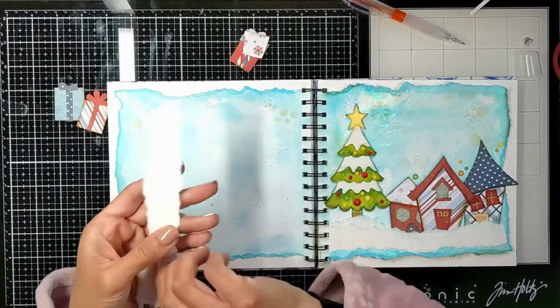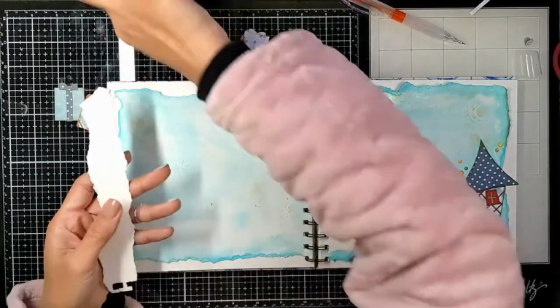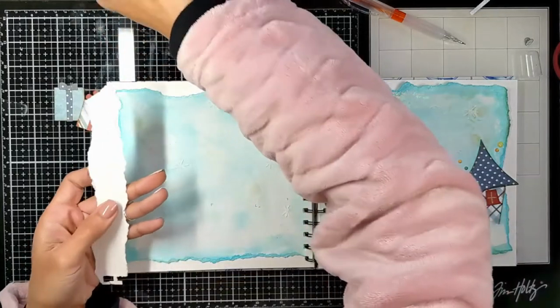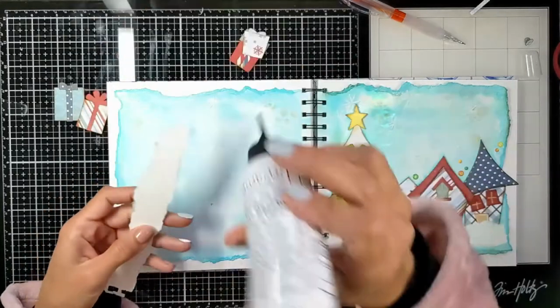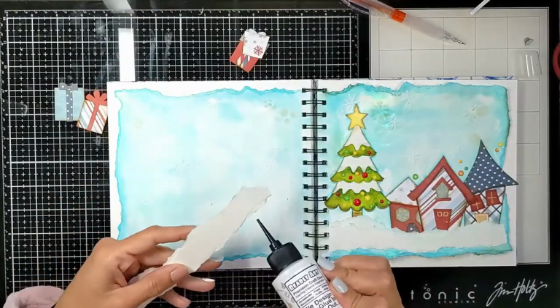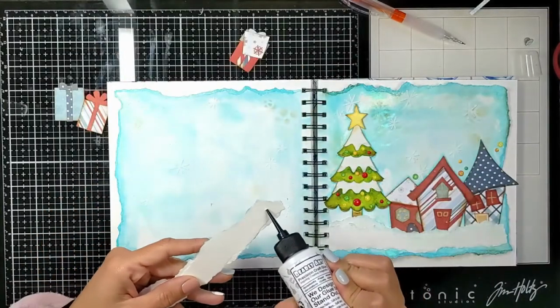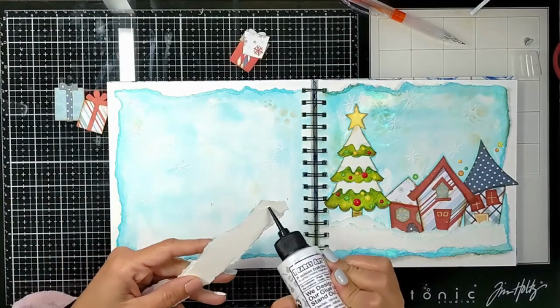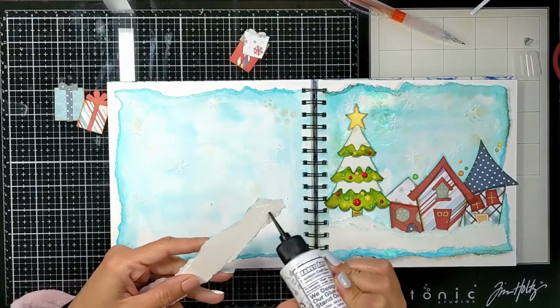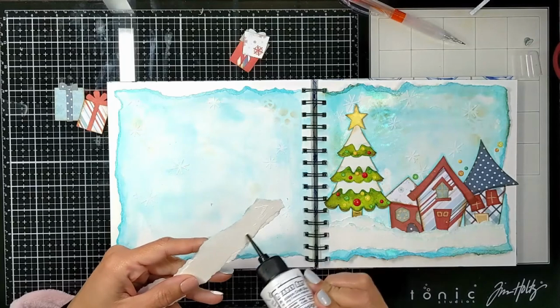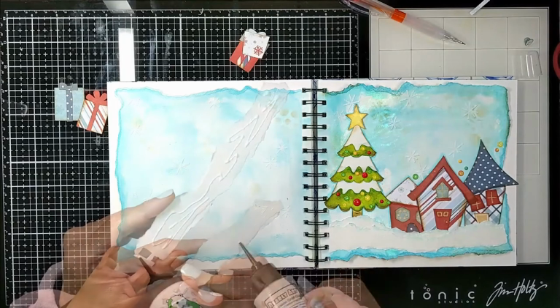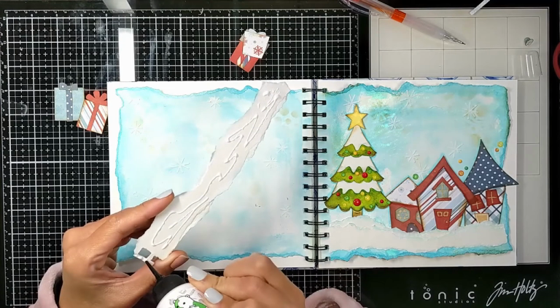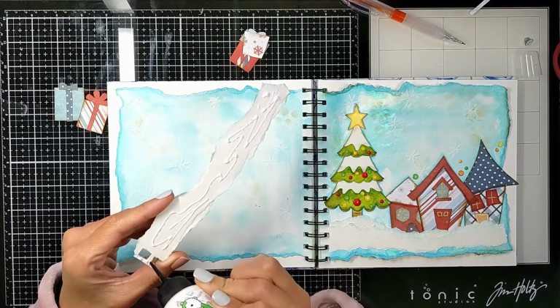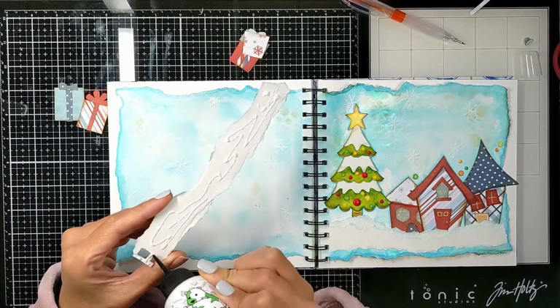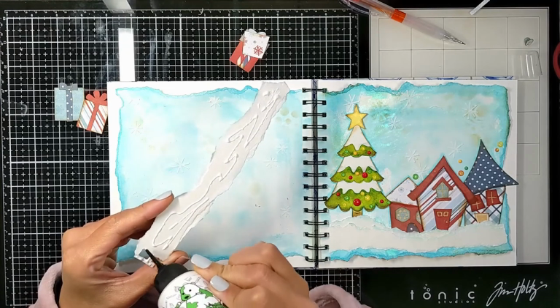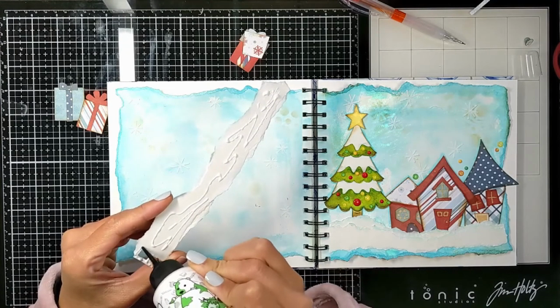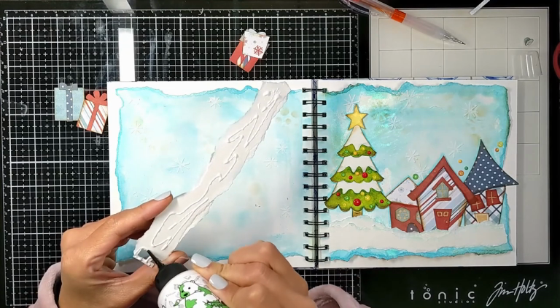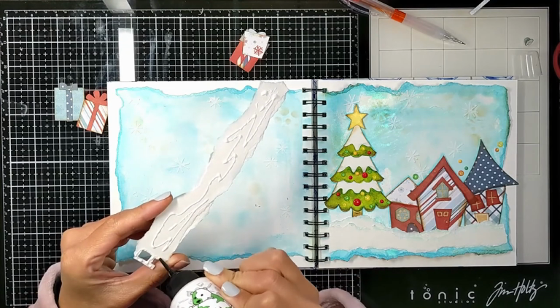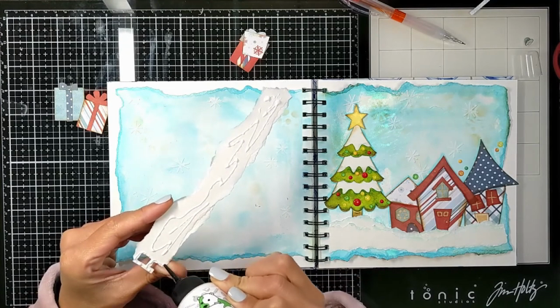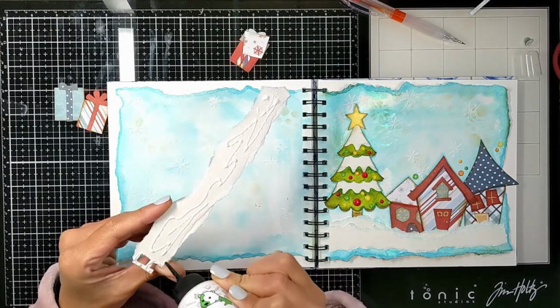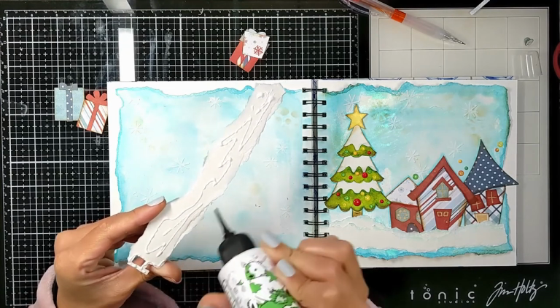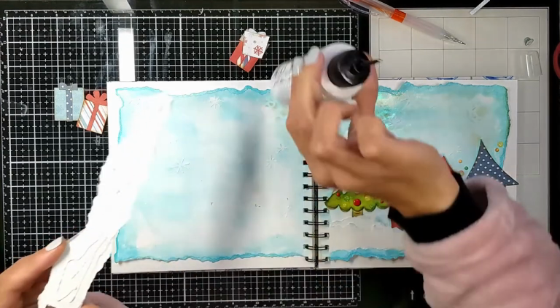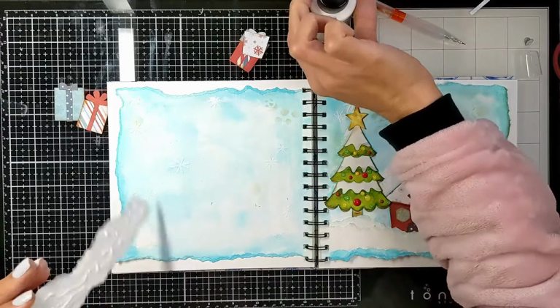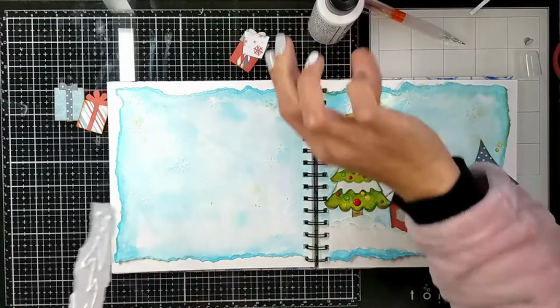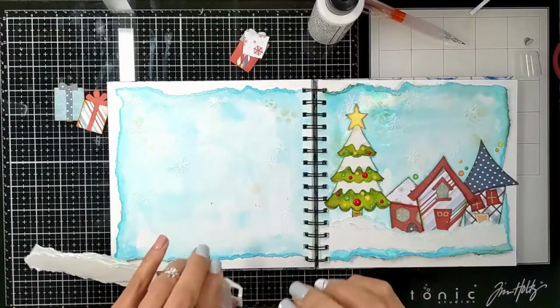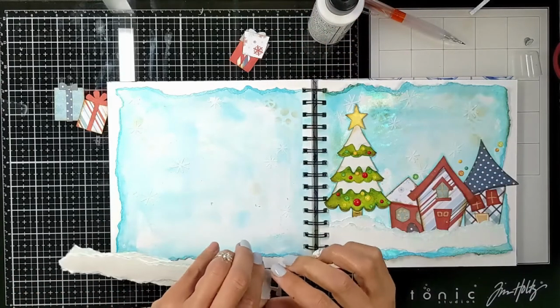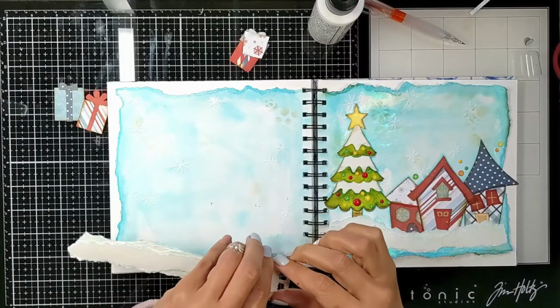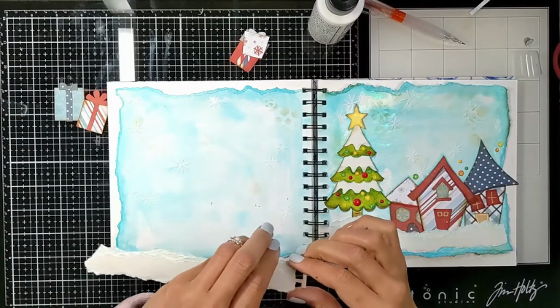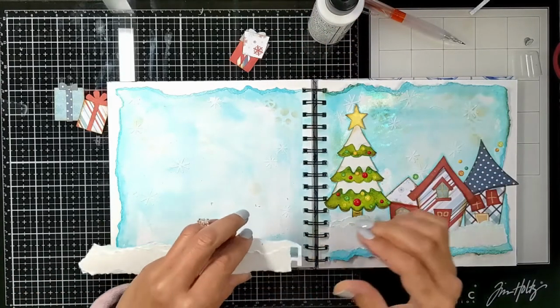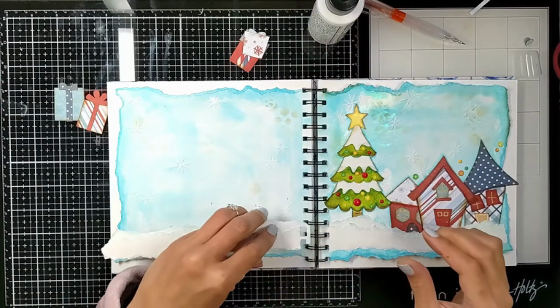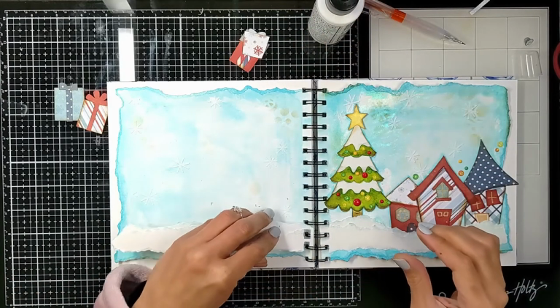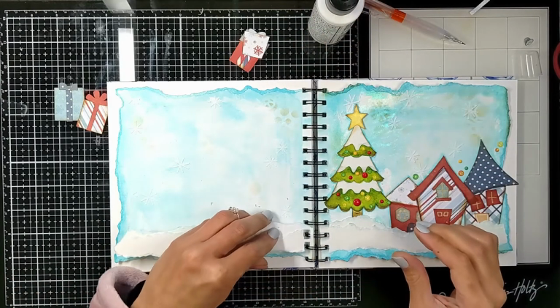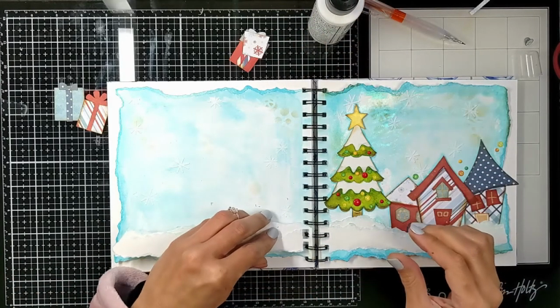I'm going to start by gluing my snow bank to the background so I can add my gifts behind it.